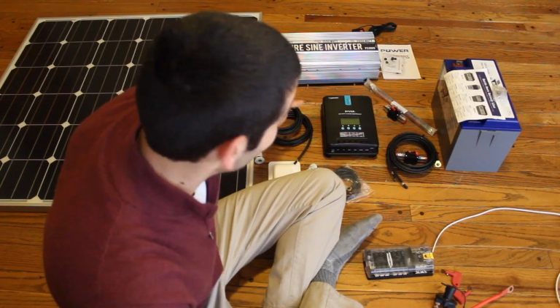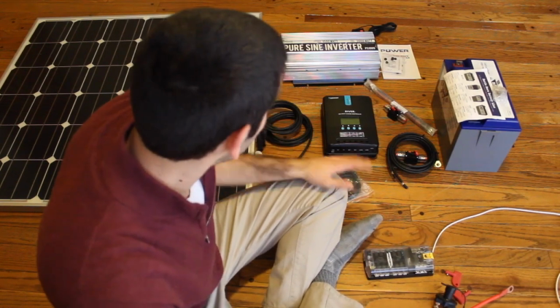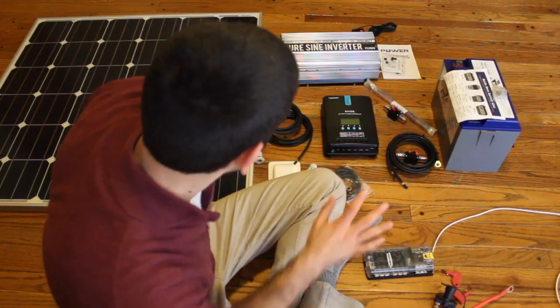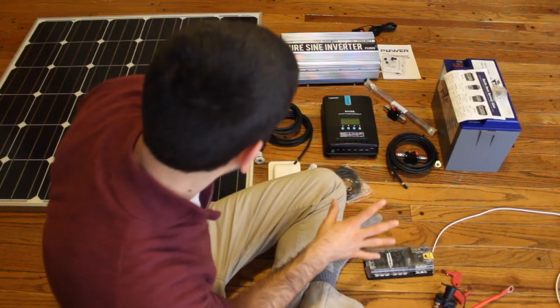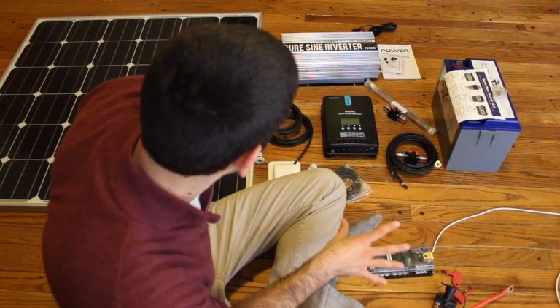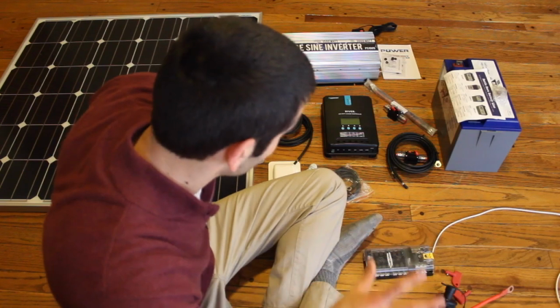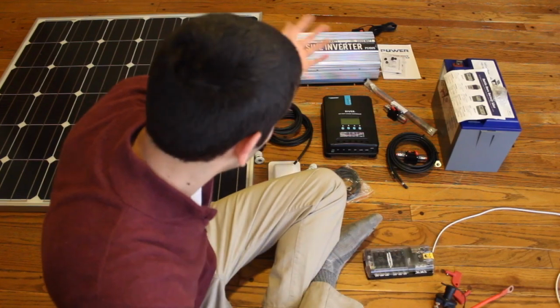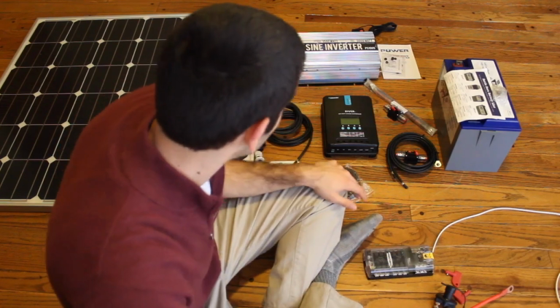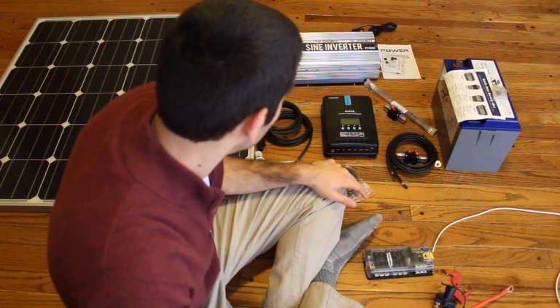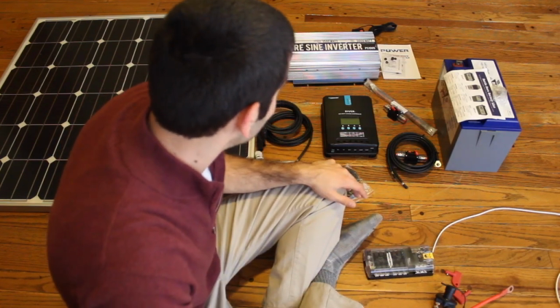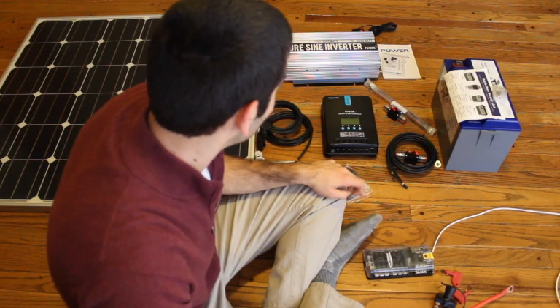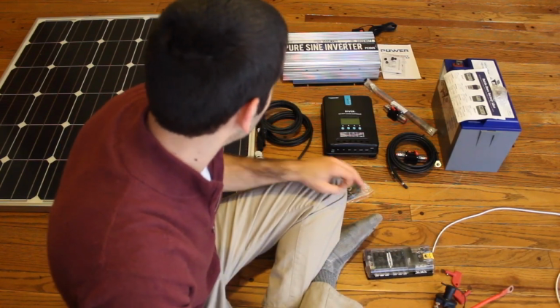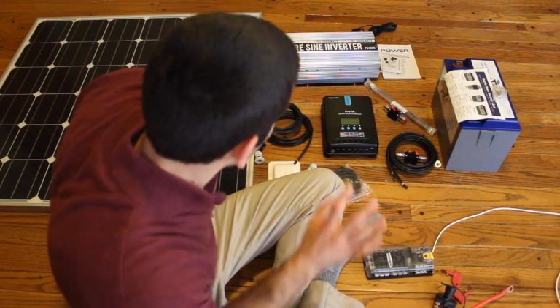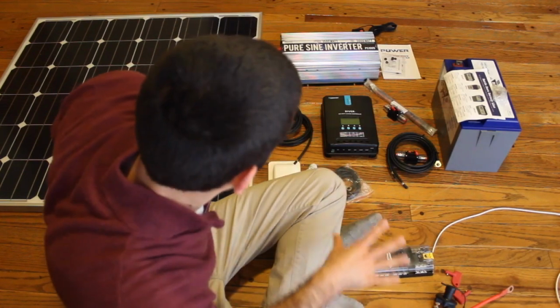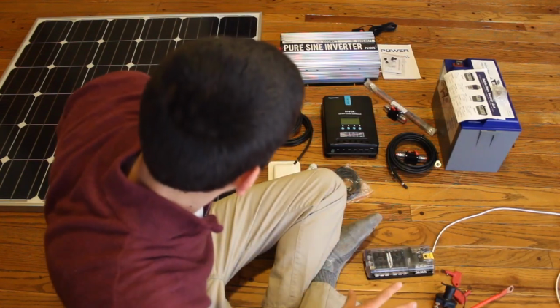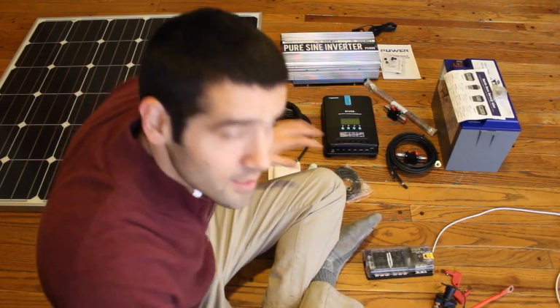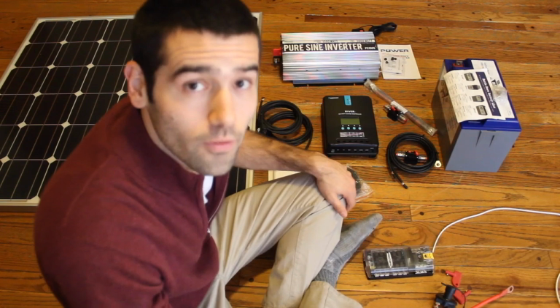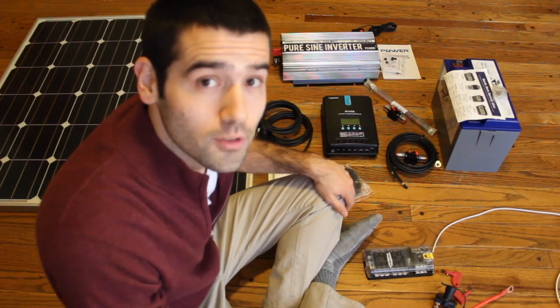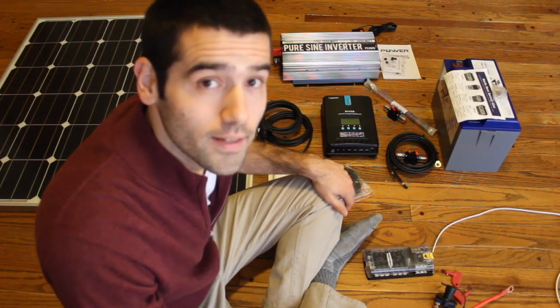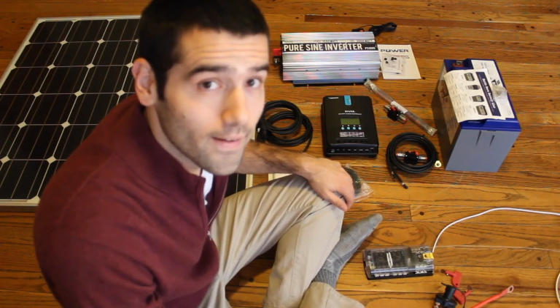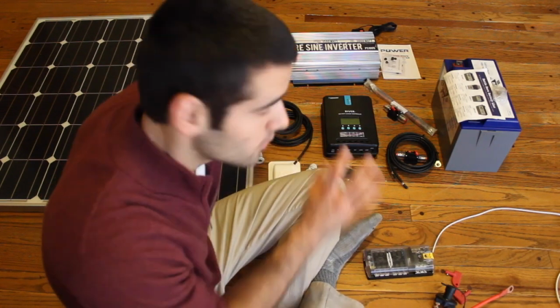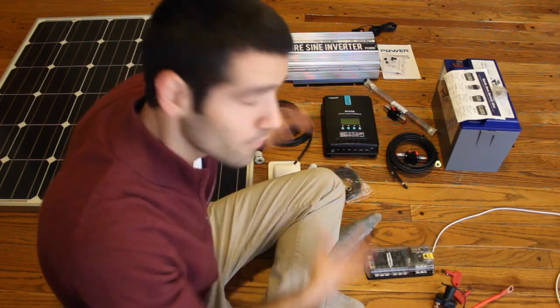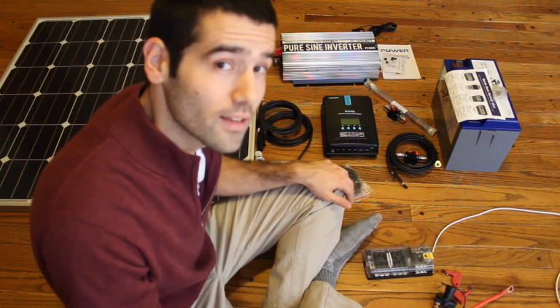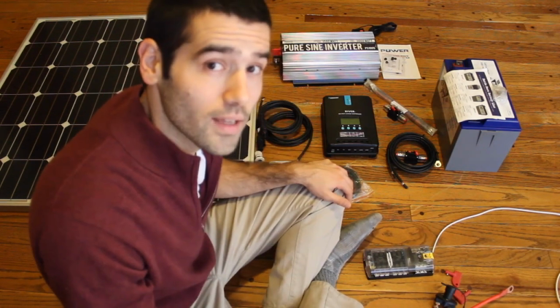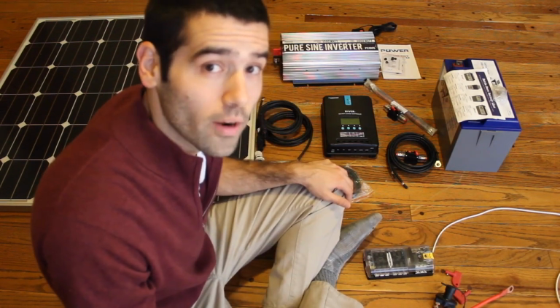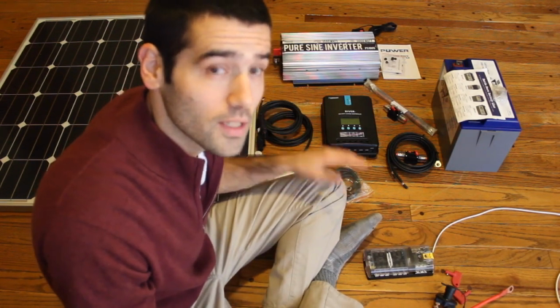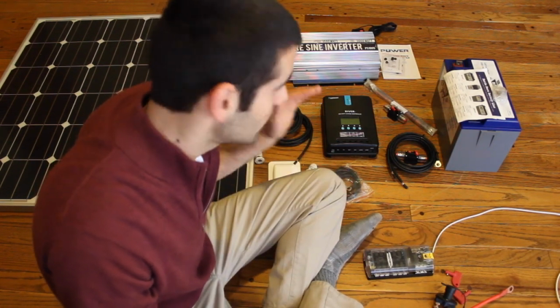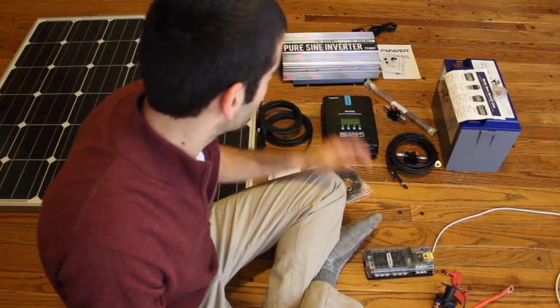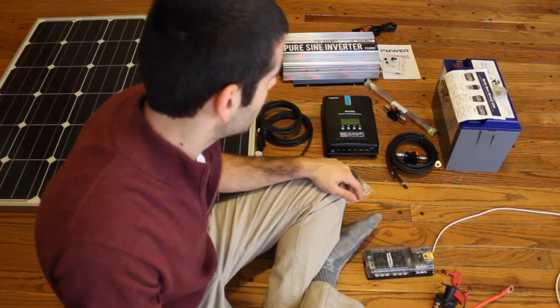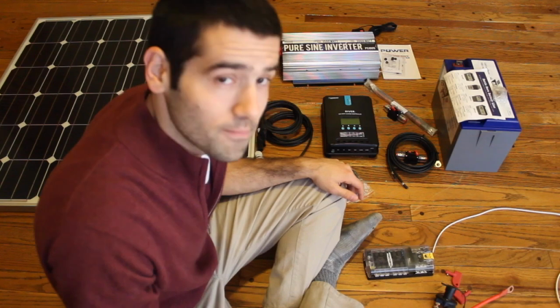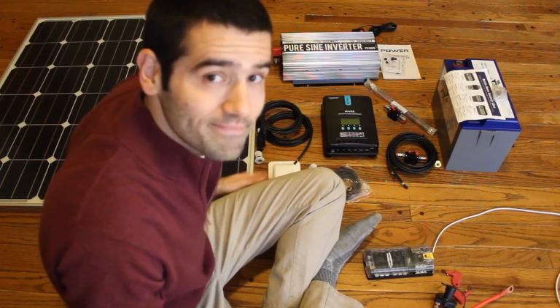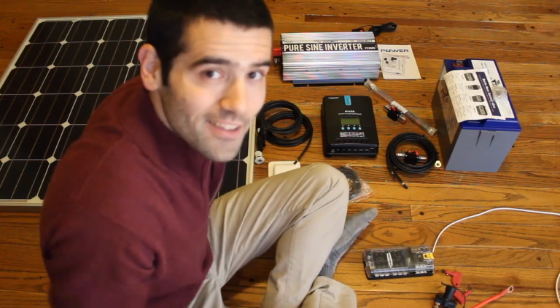That's everything — this is all of it before it's installed. I just thought it would be easier to take a look at it like this before it was put in. I'll install it and we can take a look at what it looks like once it's all in.